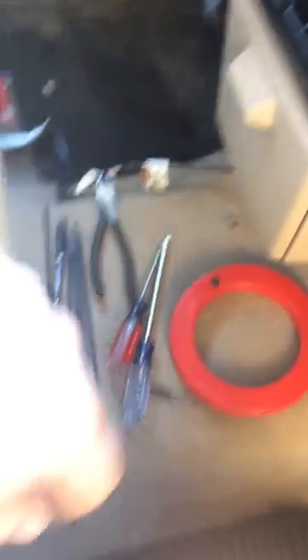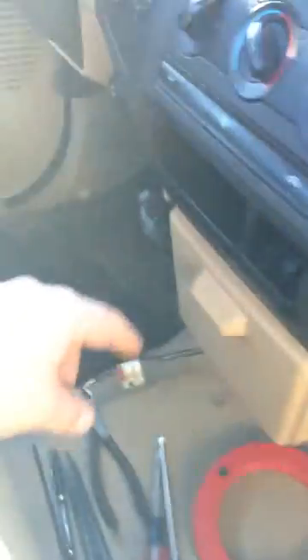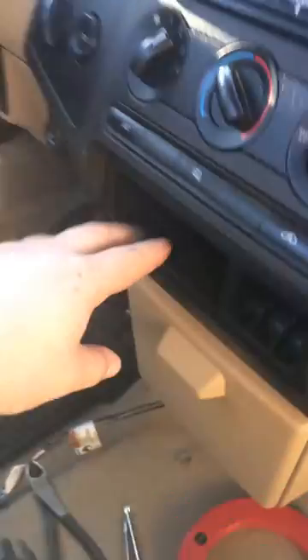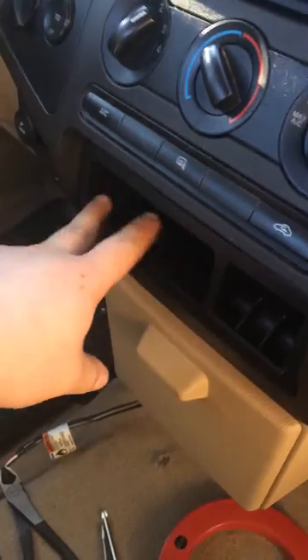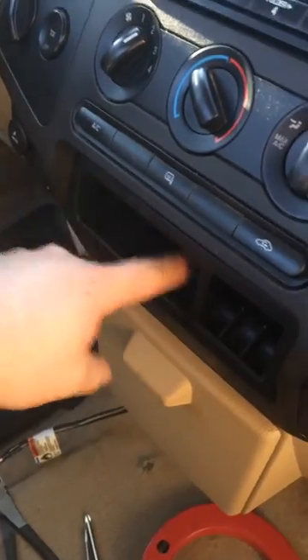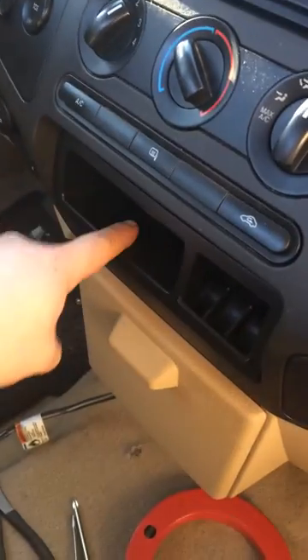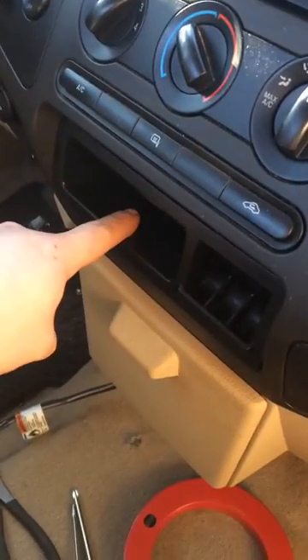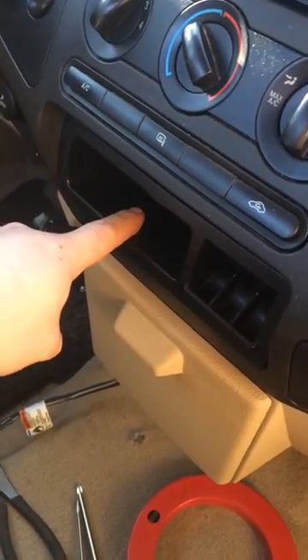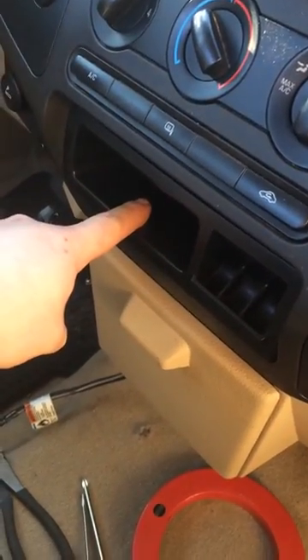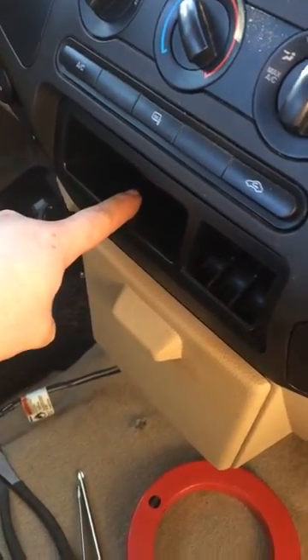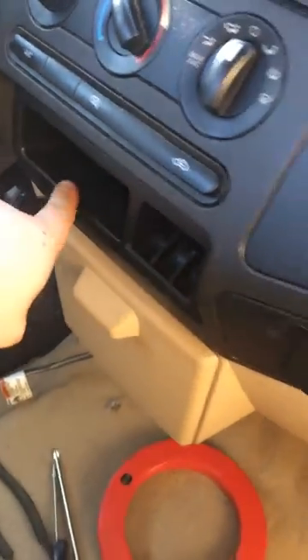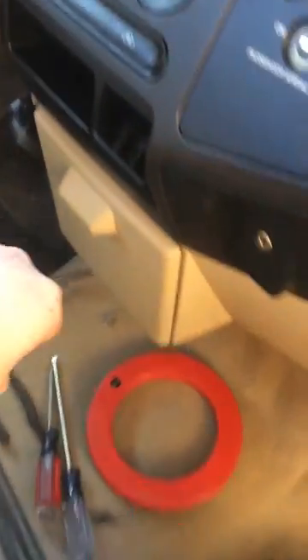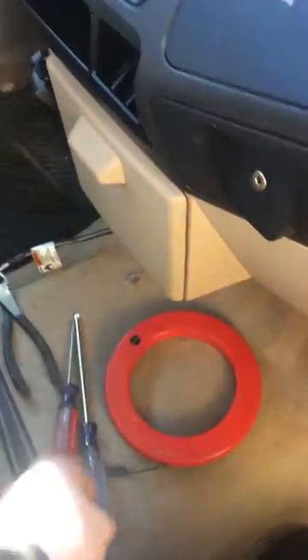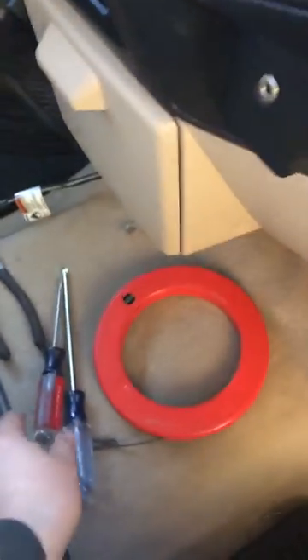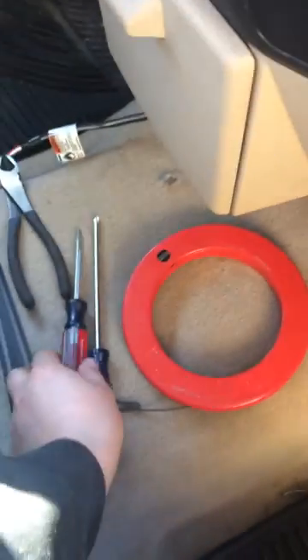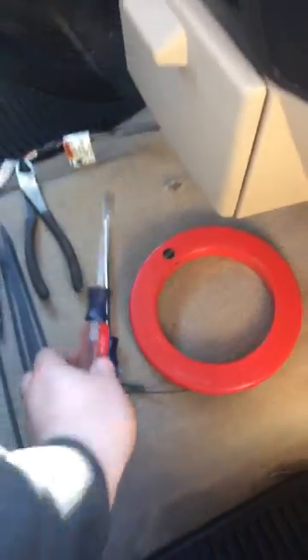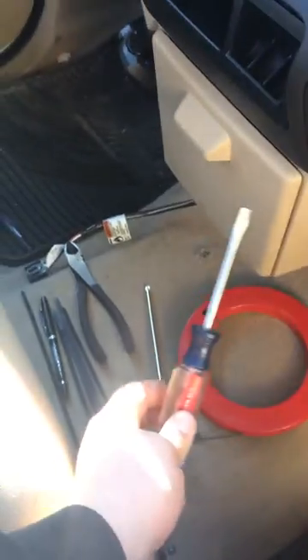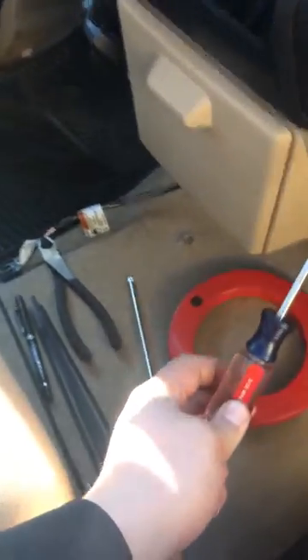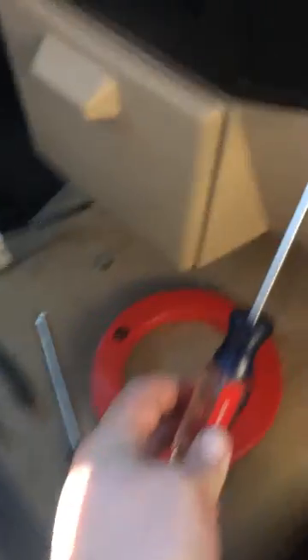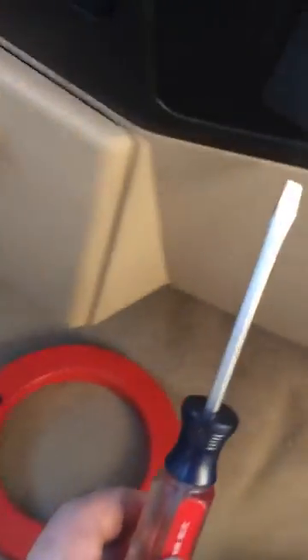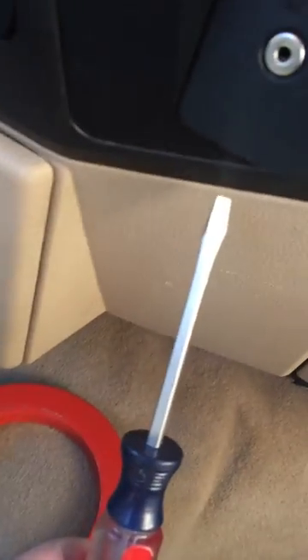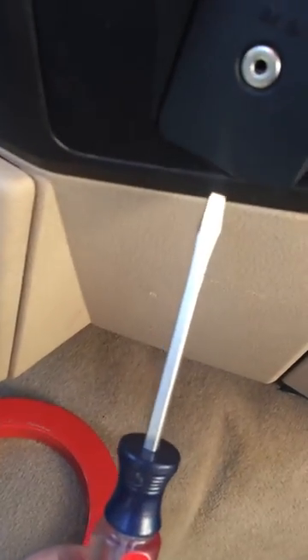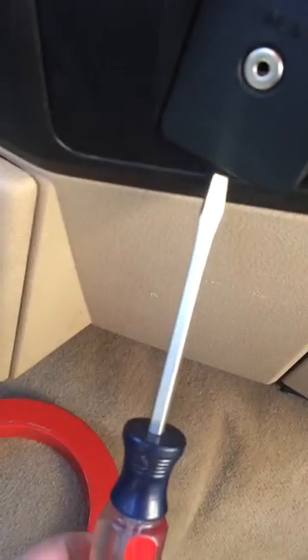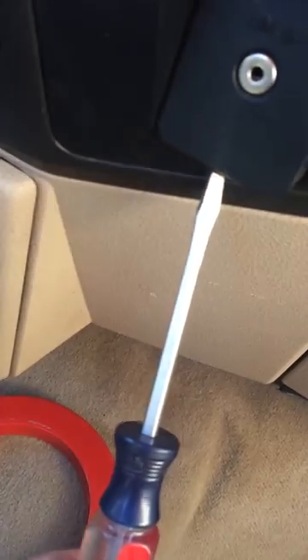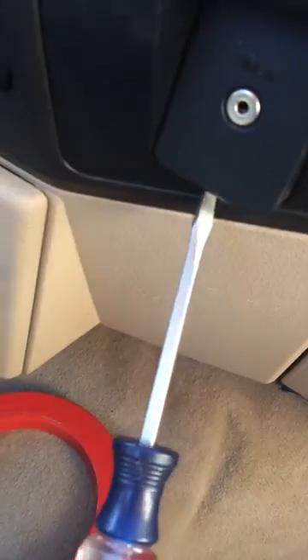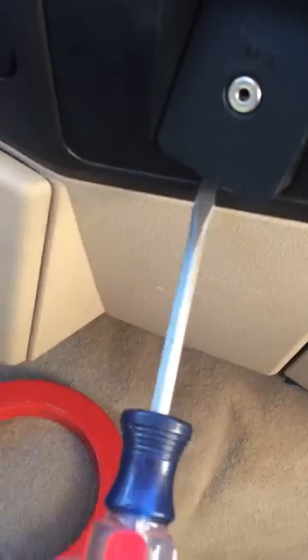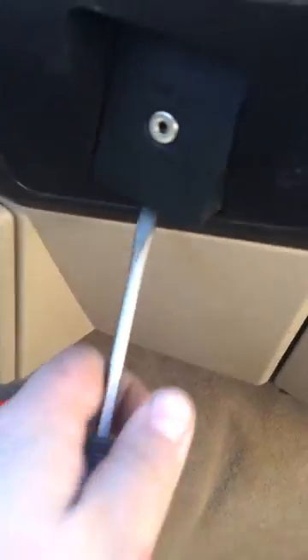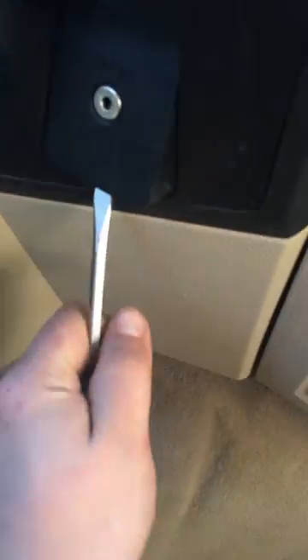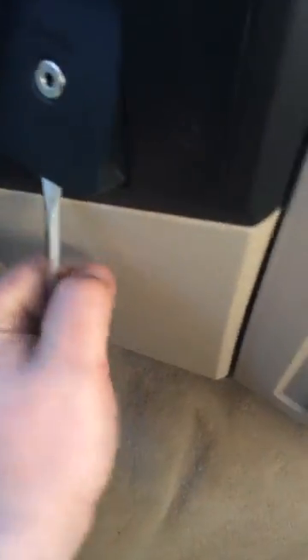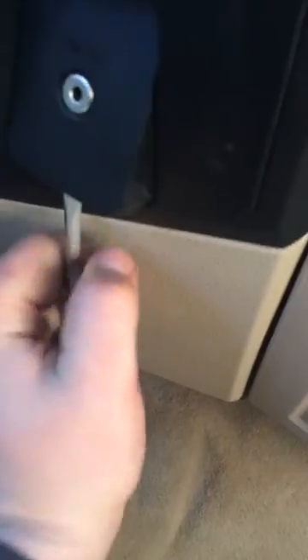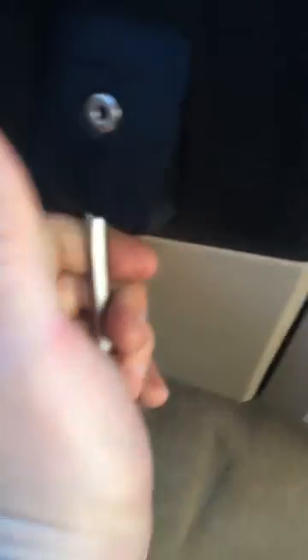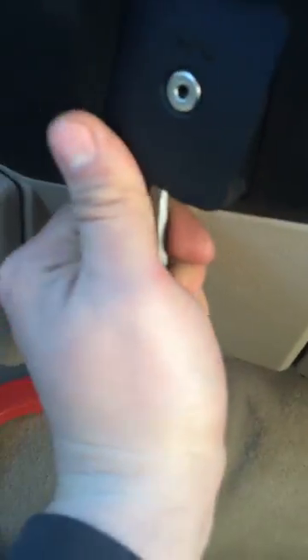The factory trailer brake controllers go here. They're mostly factory wired. So what you need to do is take your flat screwdriver — there's a little pry tab. Put your screwdriver in there and pop it out.